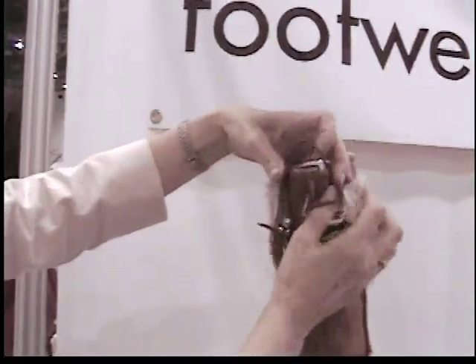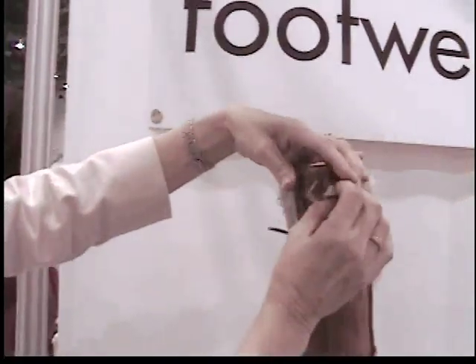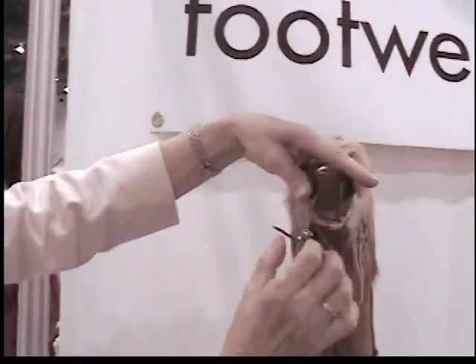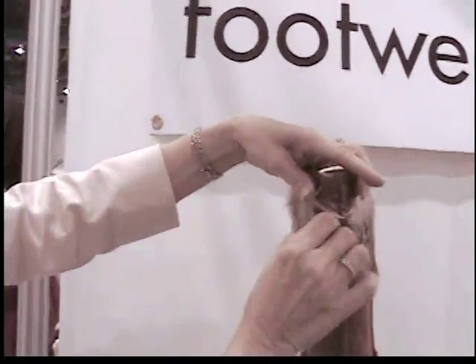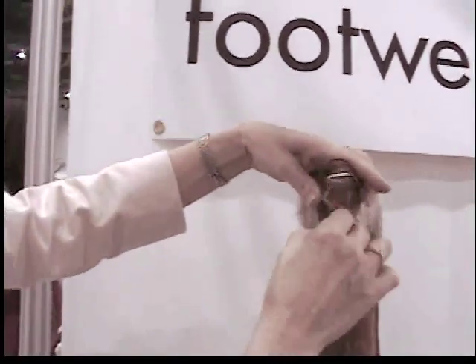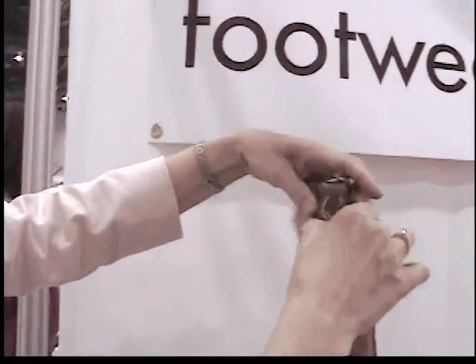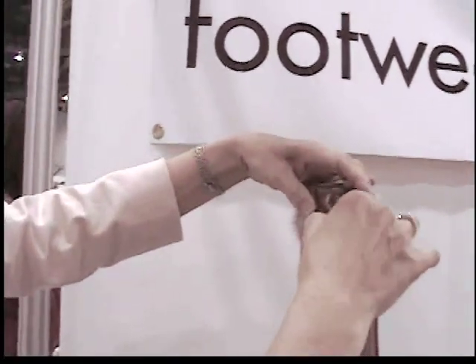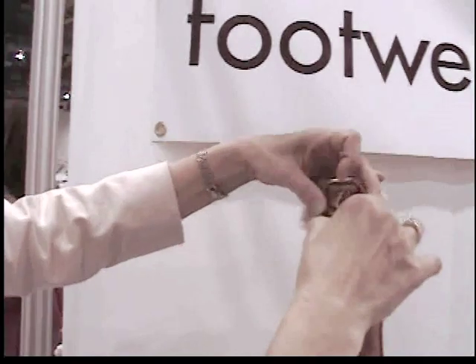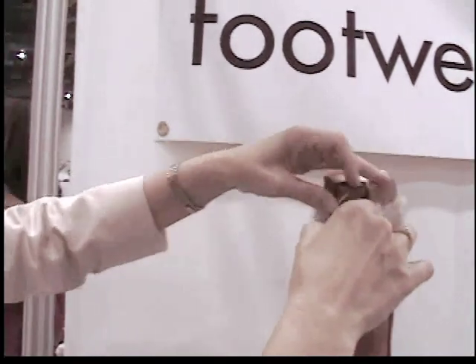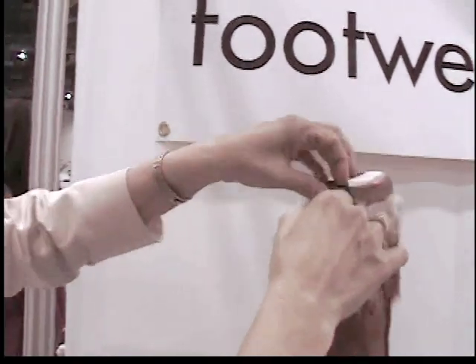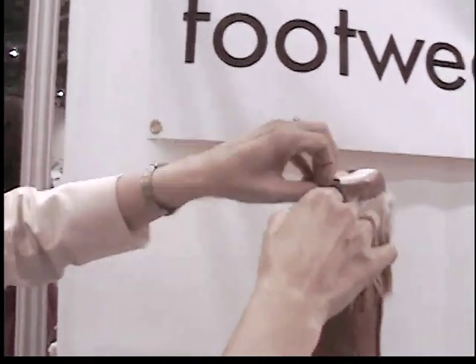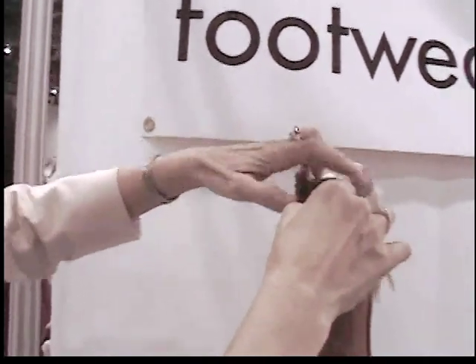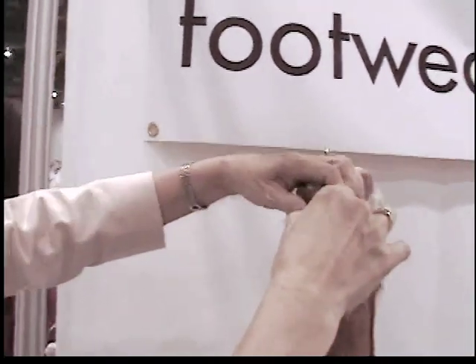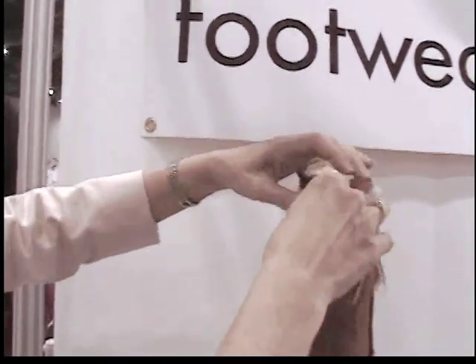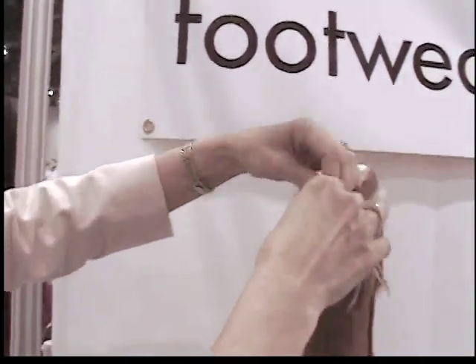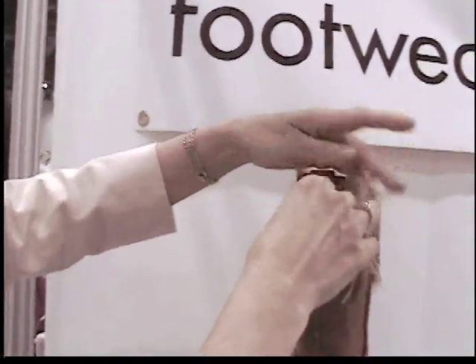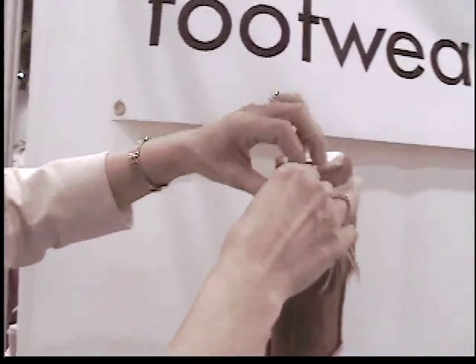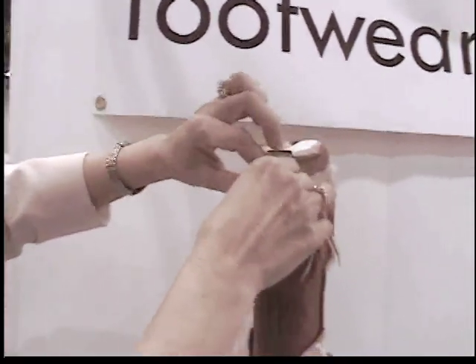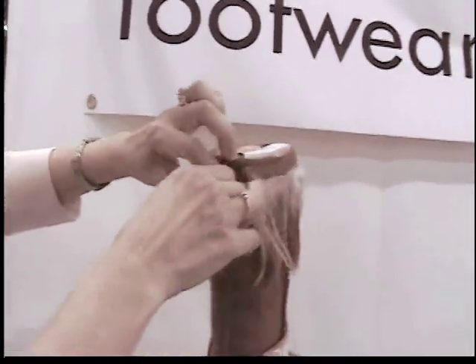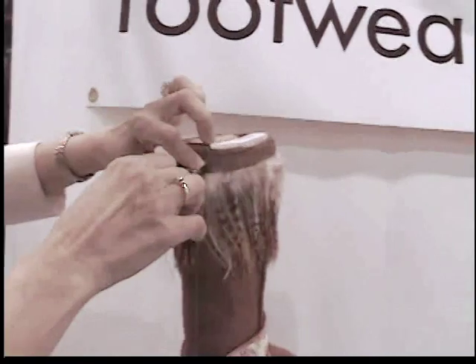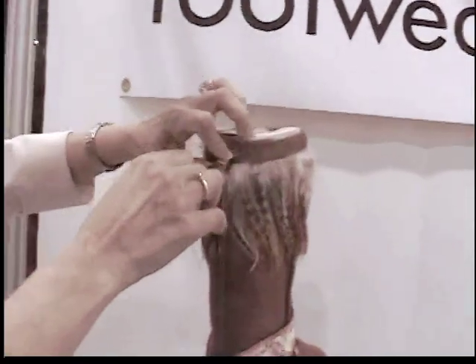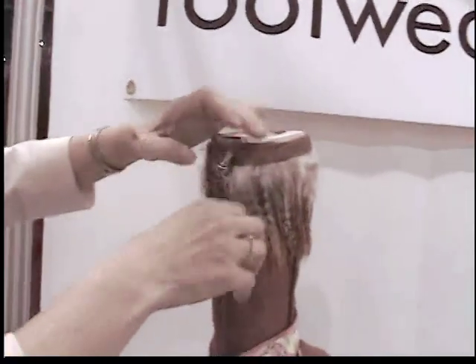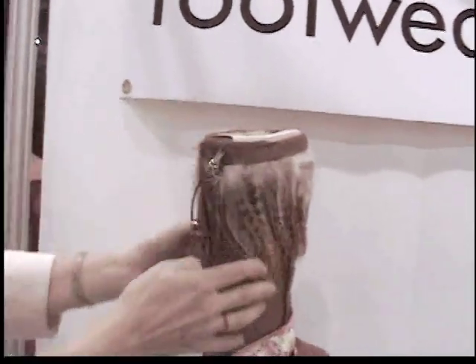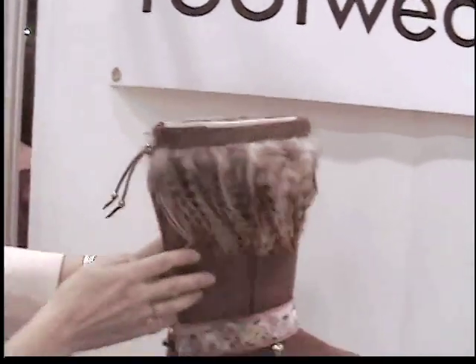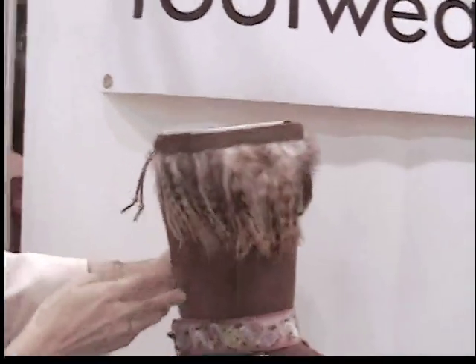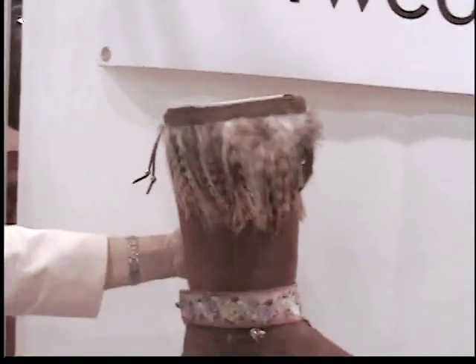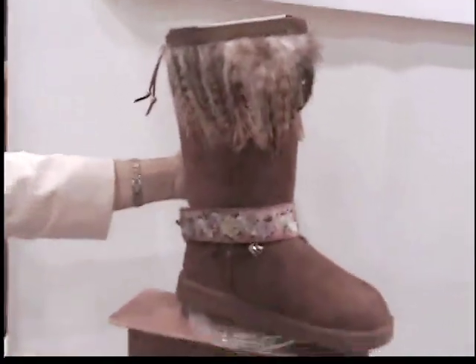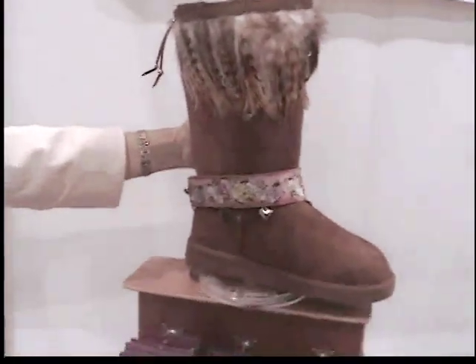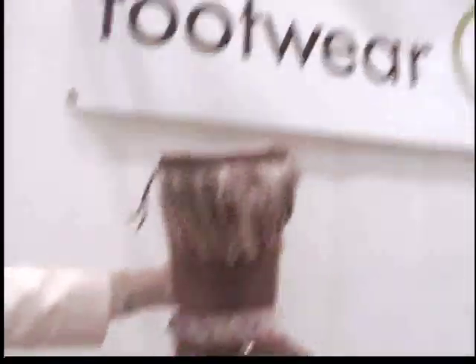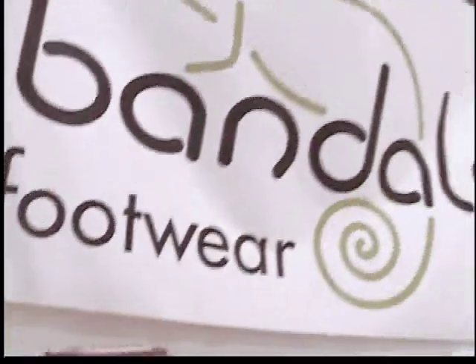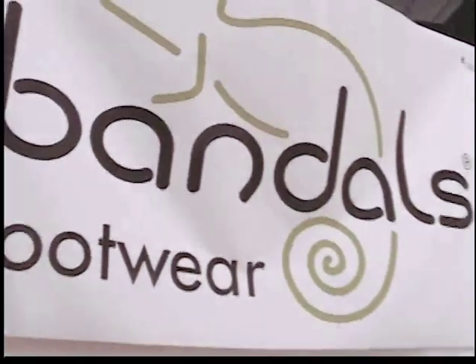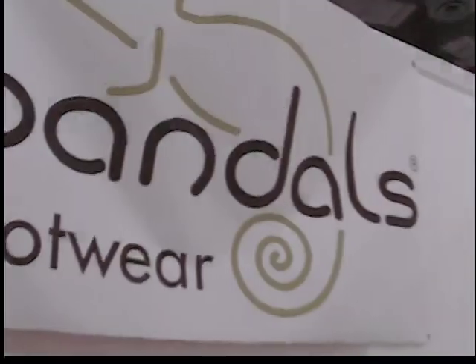Same idea — give it a pull, like so. Back to basics in seconds. And there you go! Ta-da! All by Bandles.